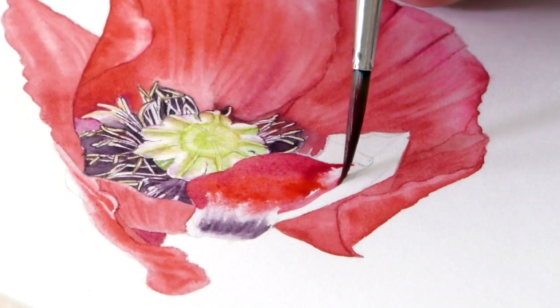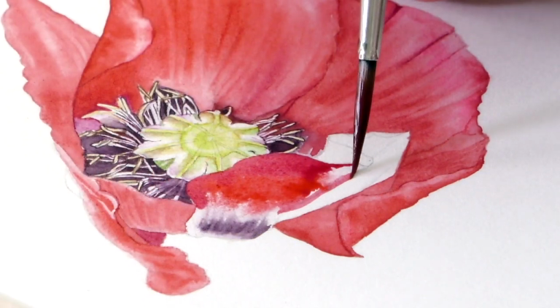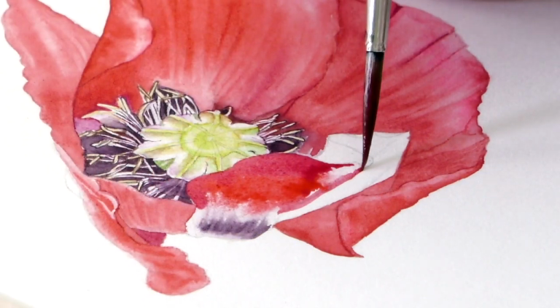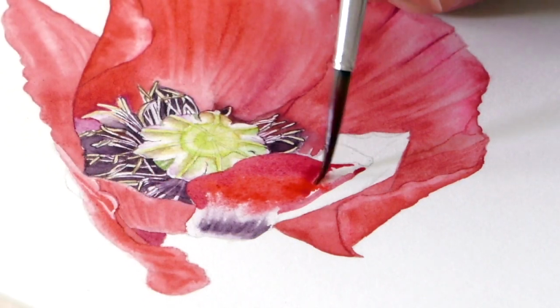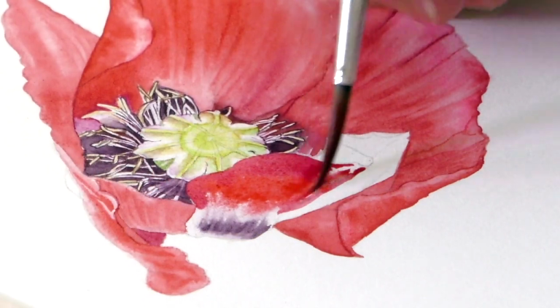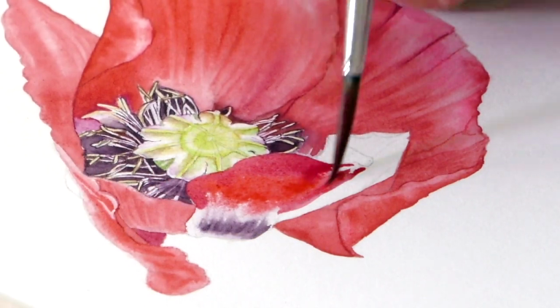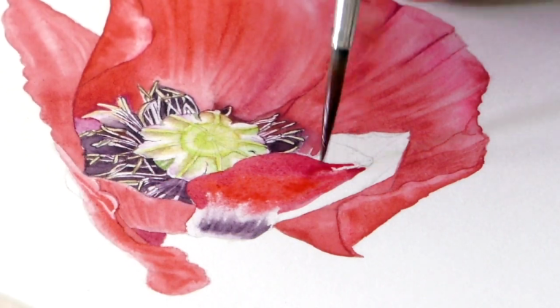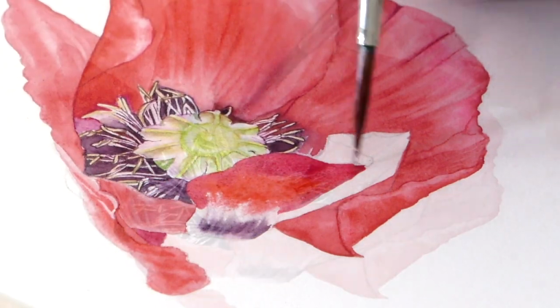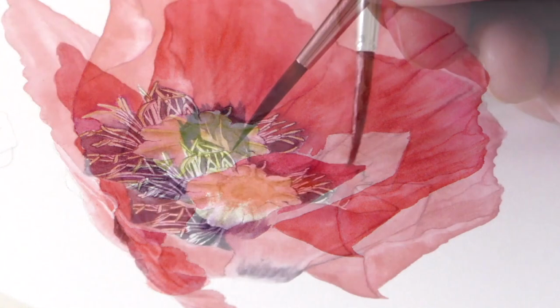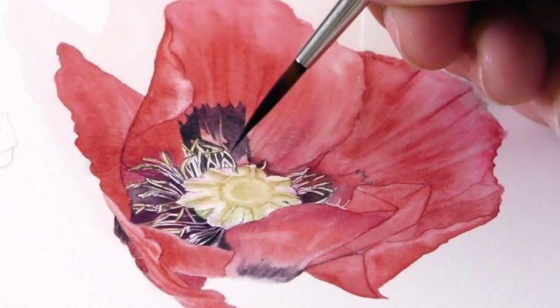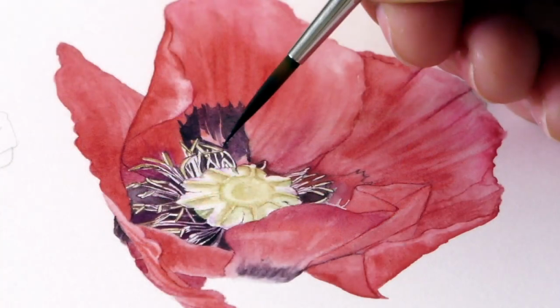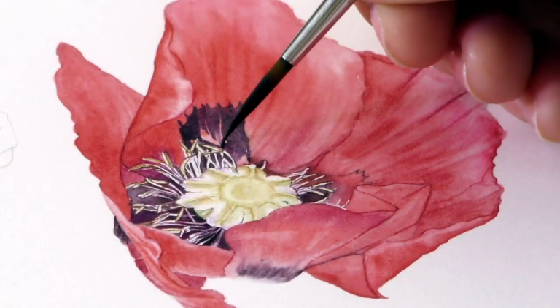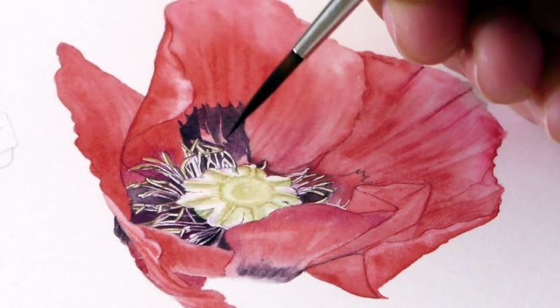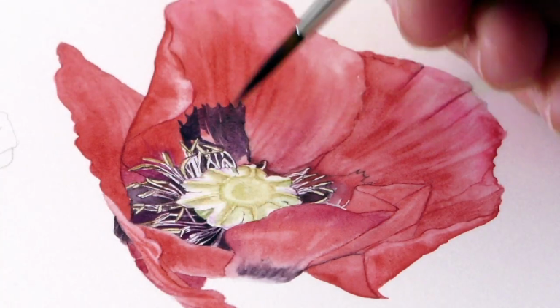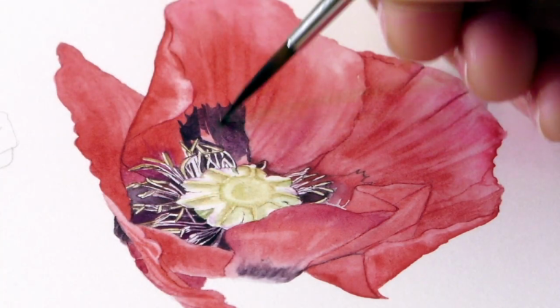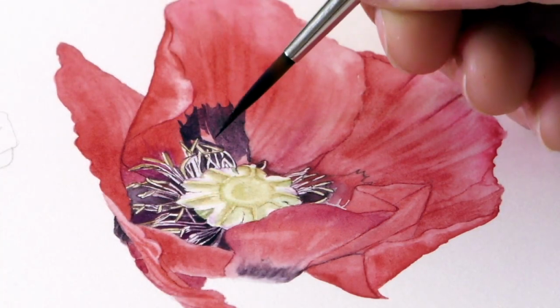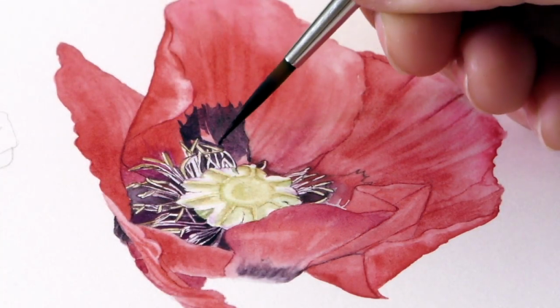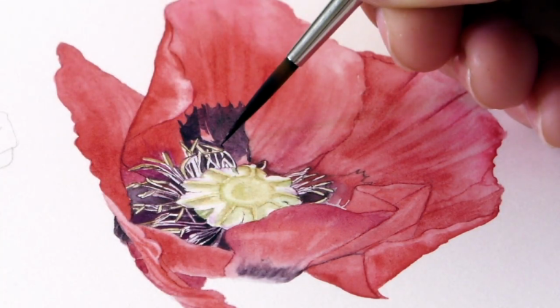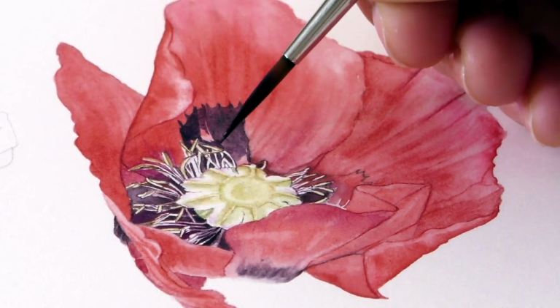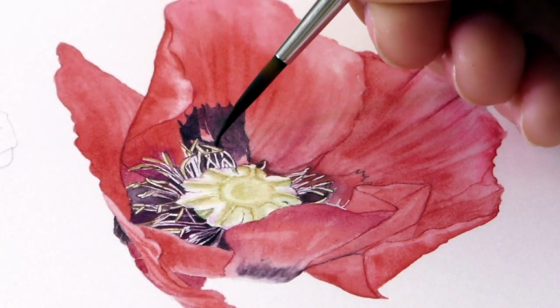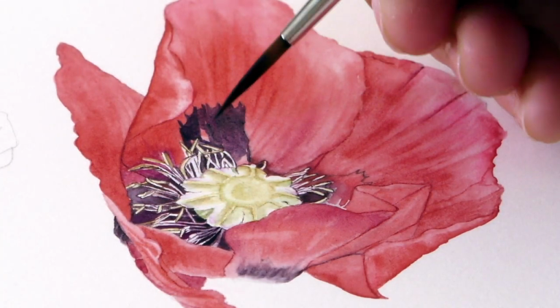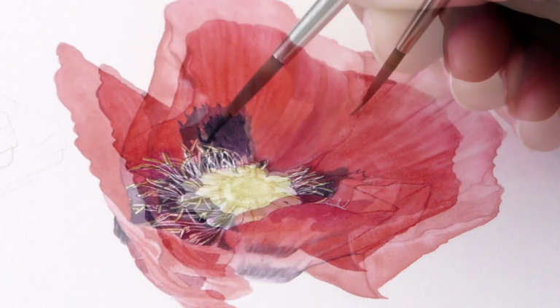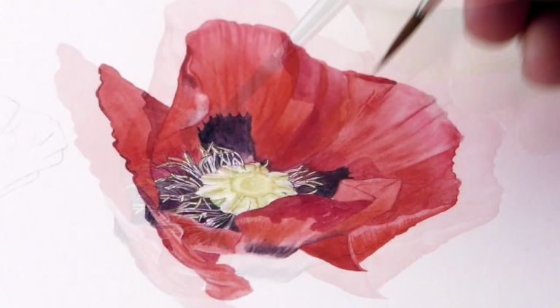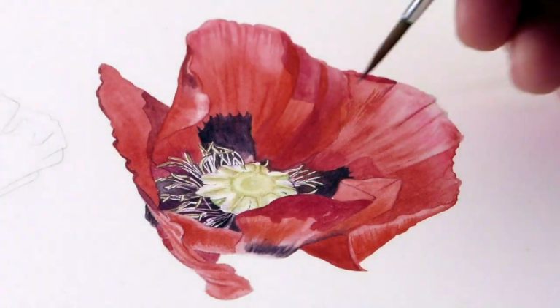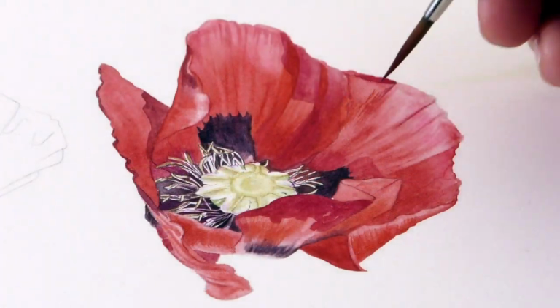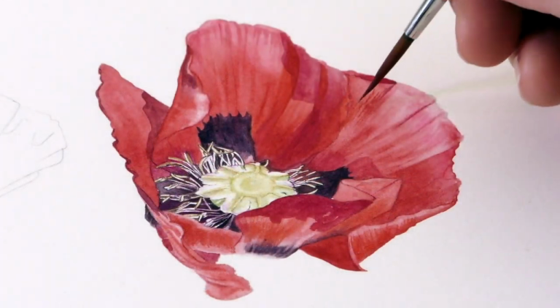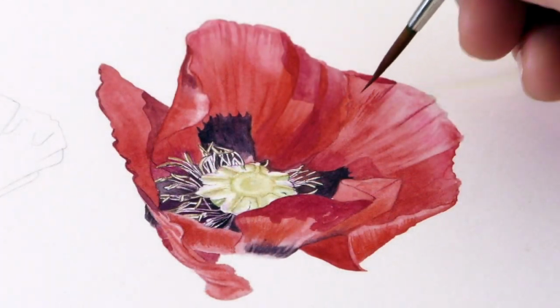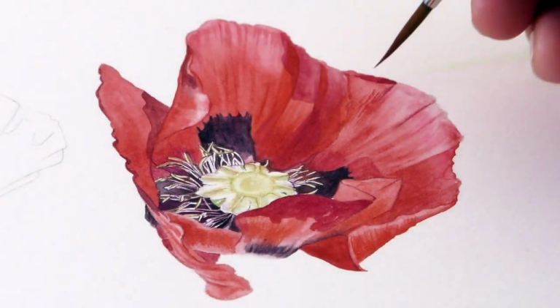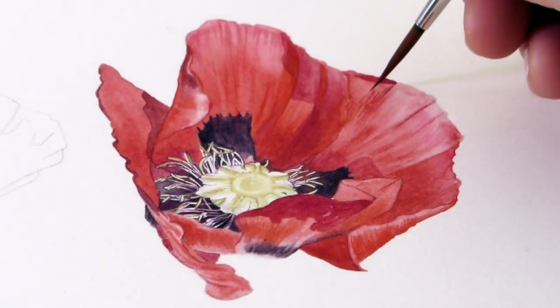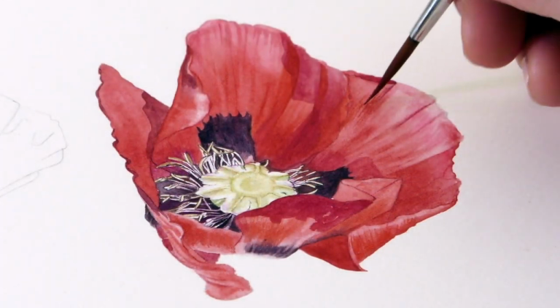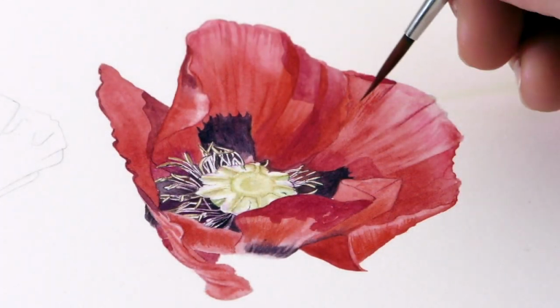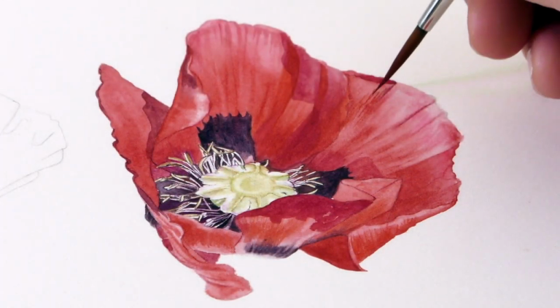So here we're doing just the flower for the moment and there's lots to do, and we're working from the inside of the flower out. So we're really looking at putting in all the detail first and then just enjoying the wet in wet for the petals.